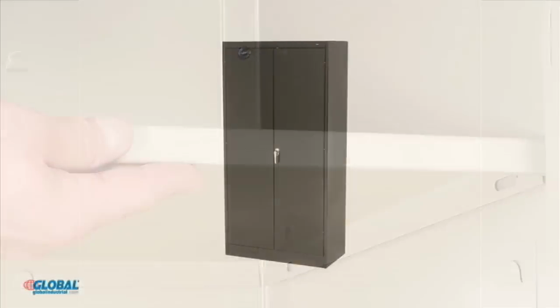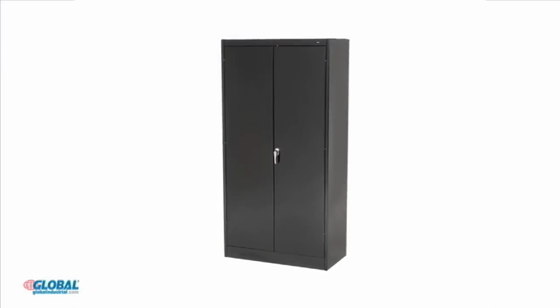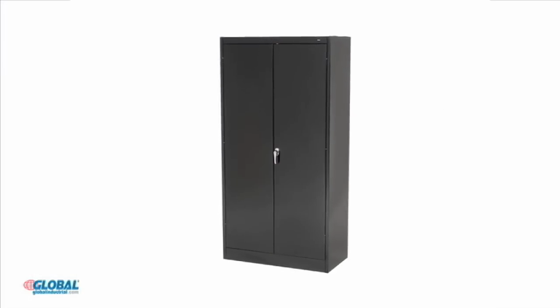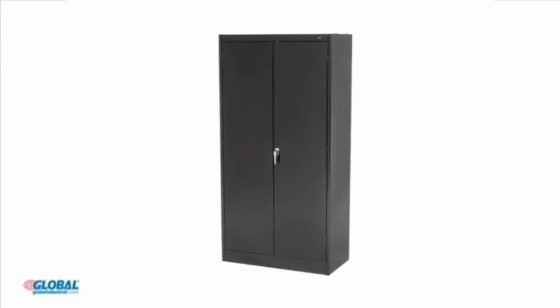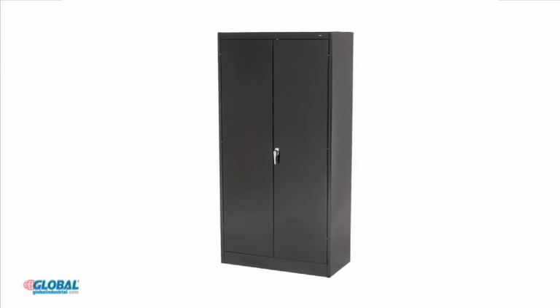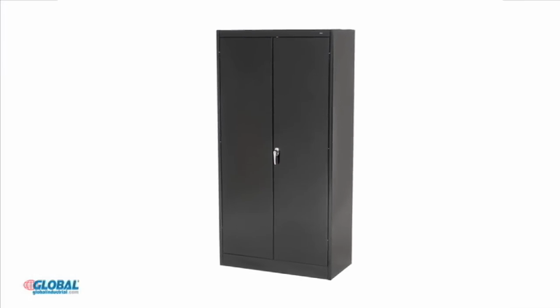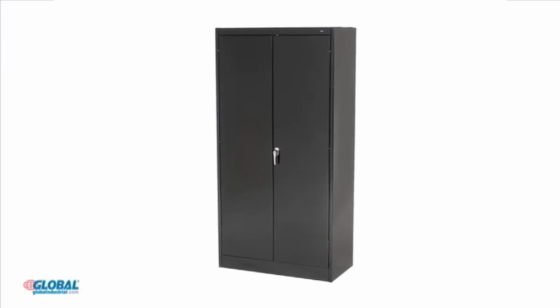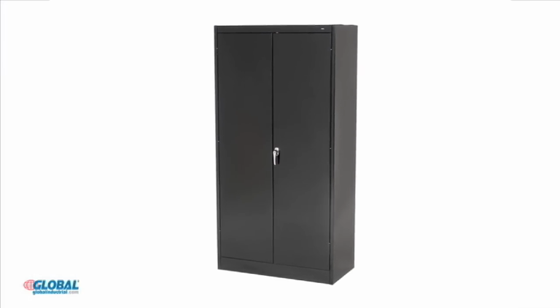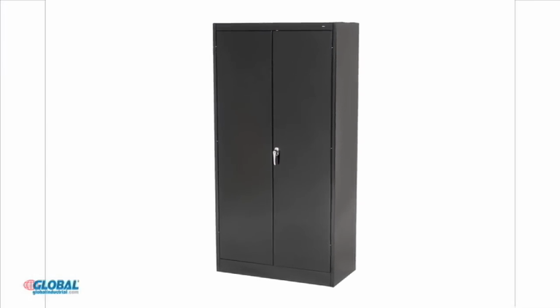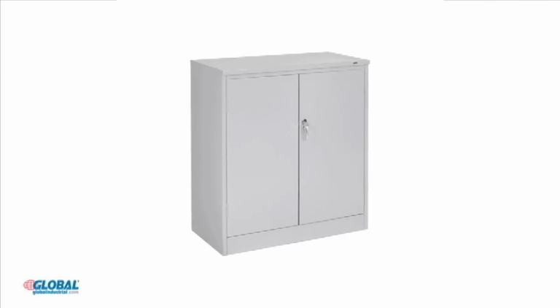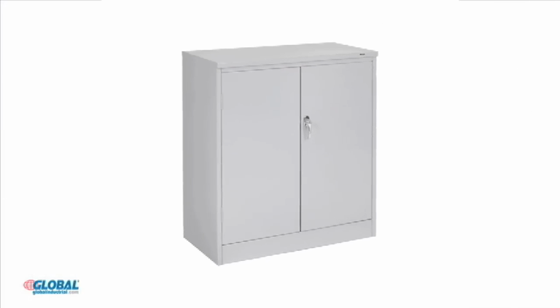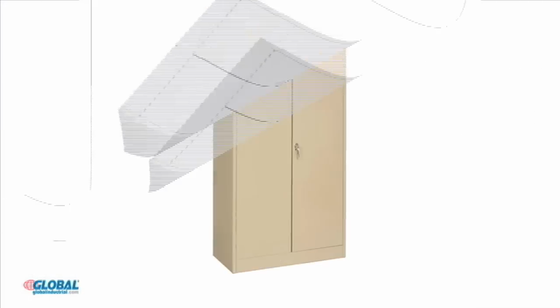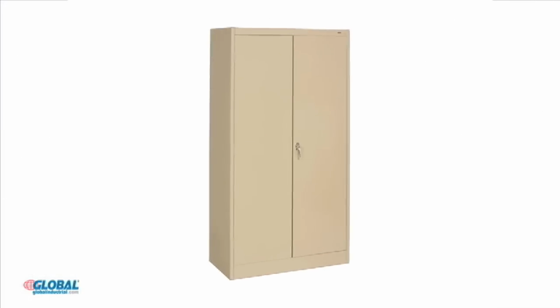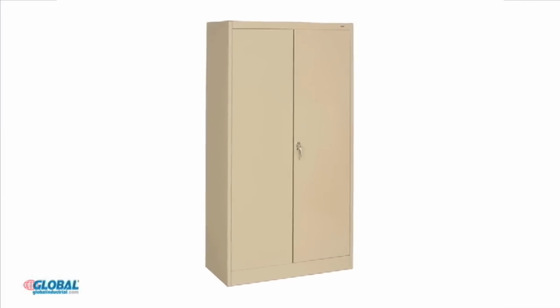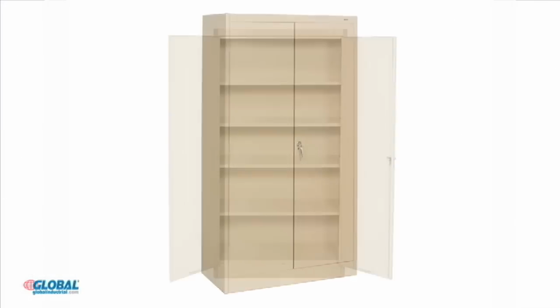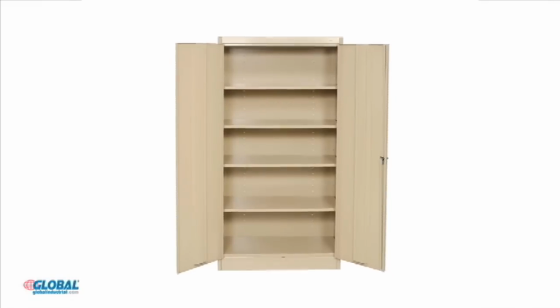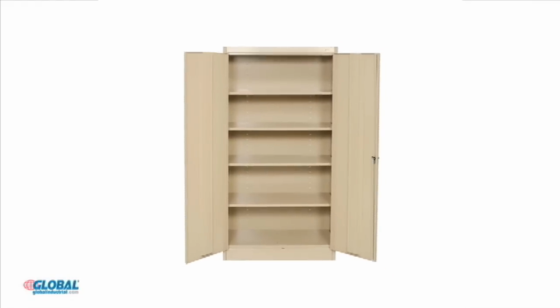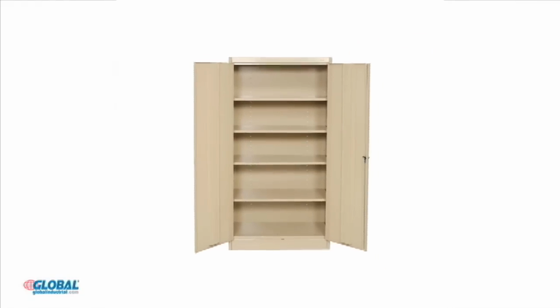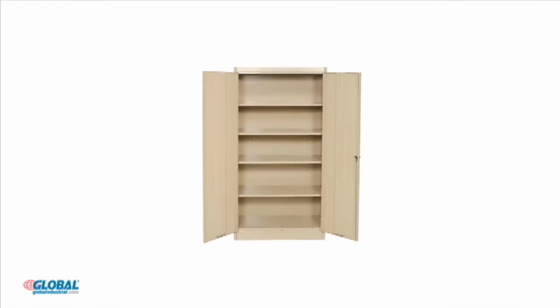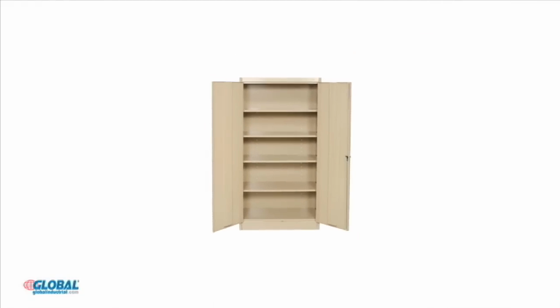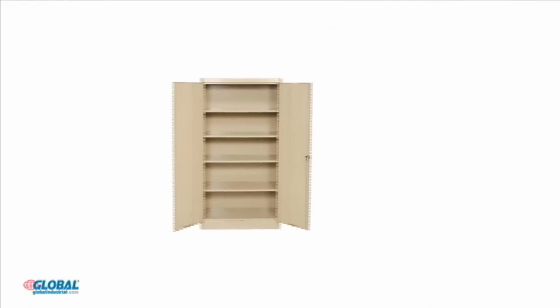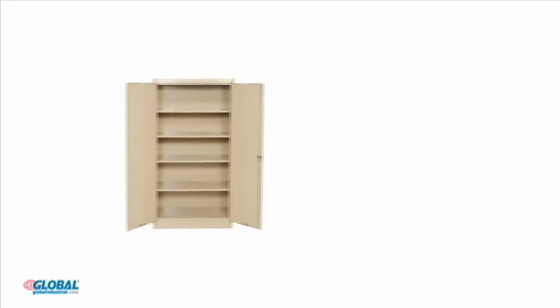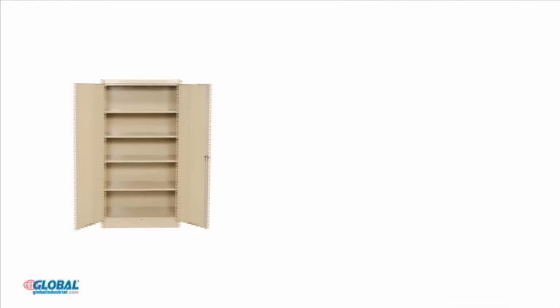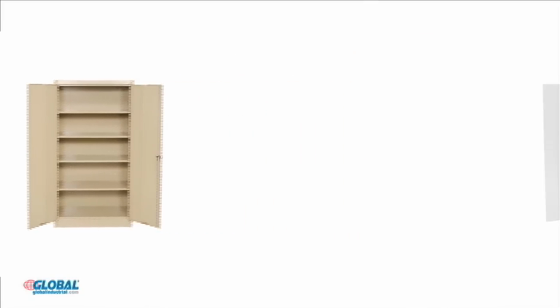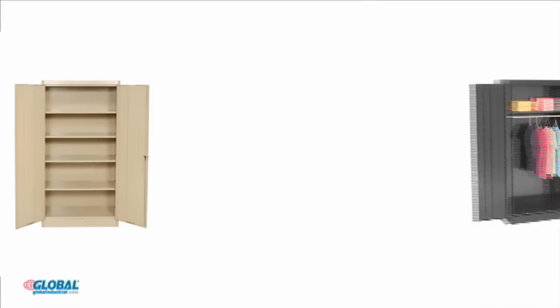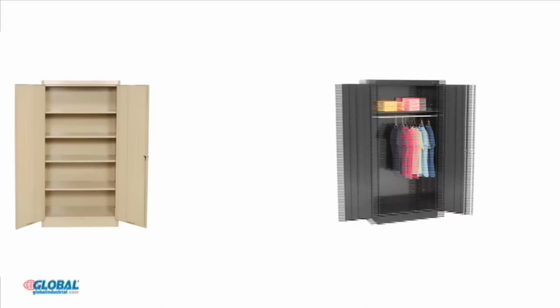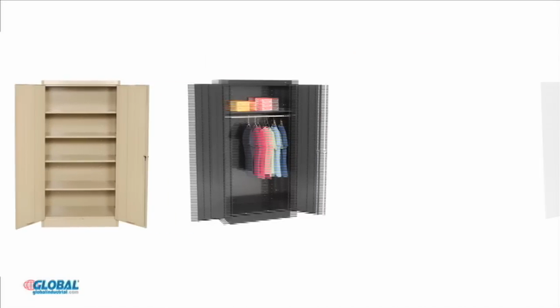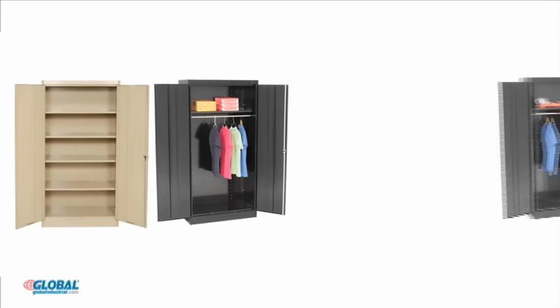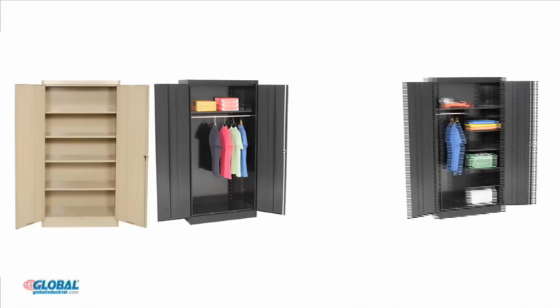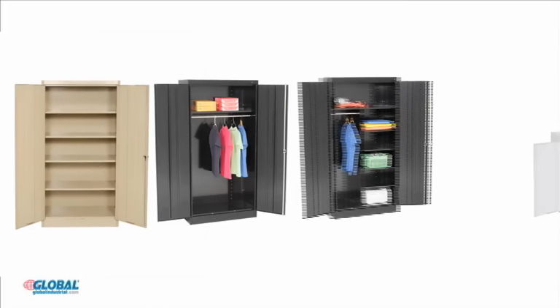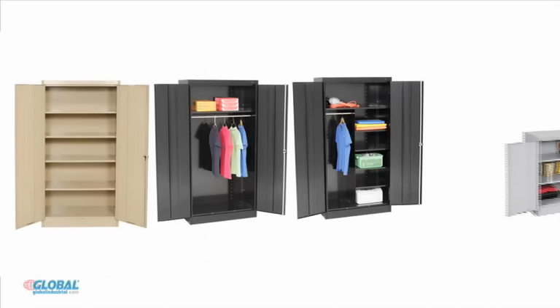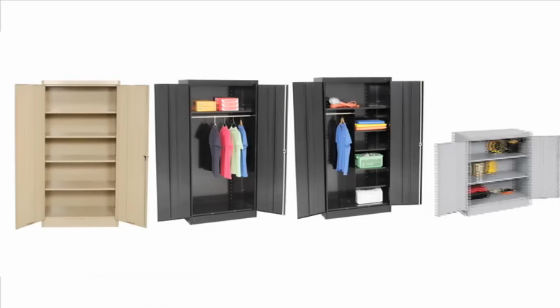Our commercial storage cabinets are available in black, gray, or tan powder coat finish. These easy-to-assemble cabinets are available in storage, wardrobe combination, and counter-high styles.